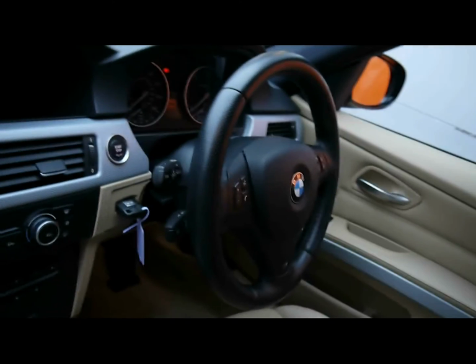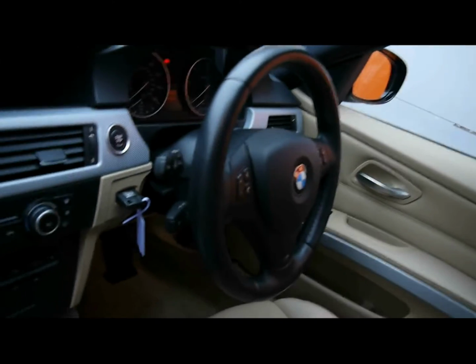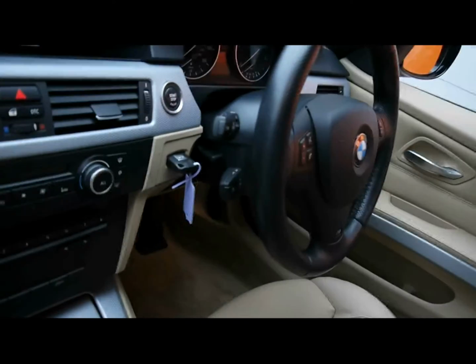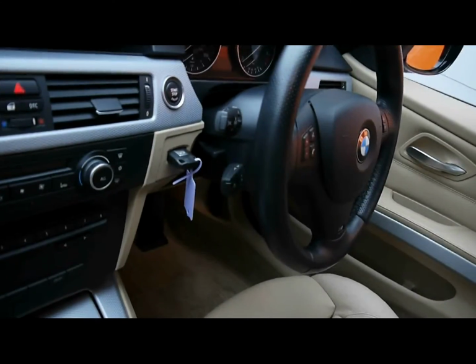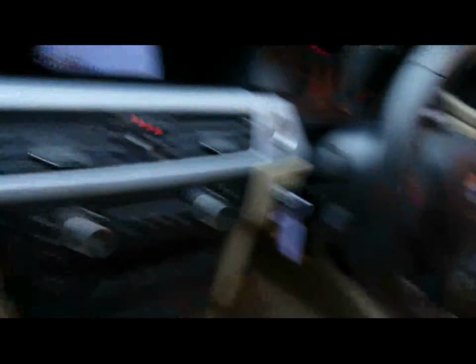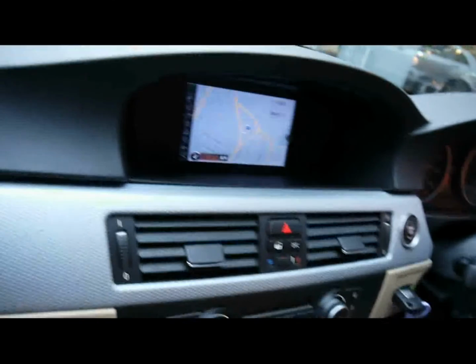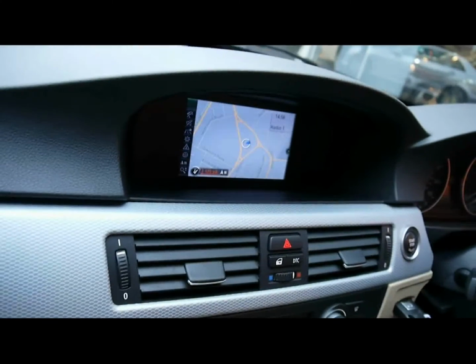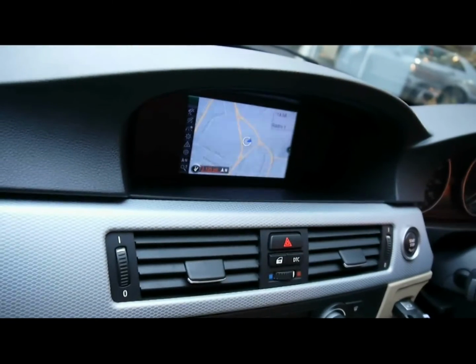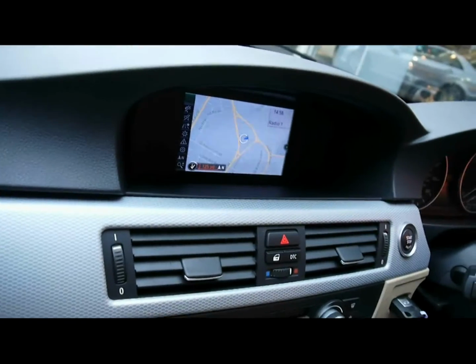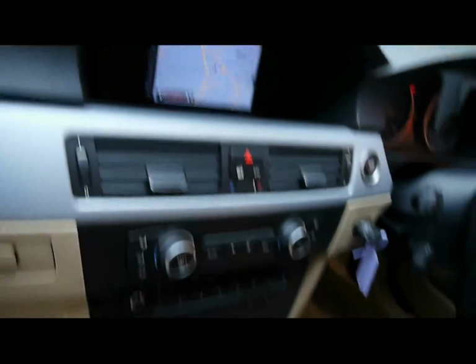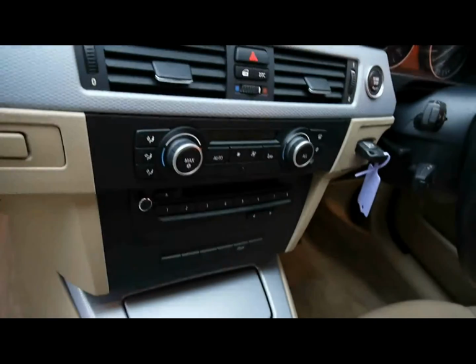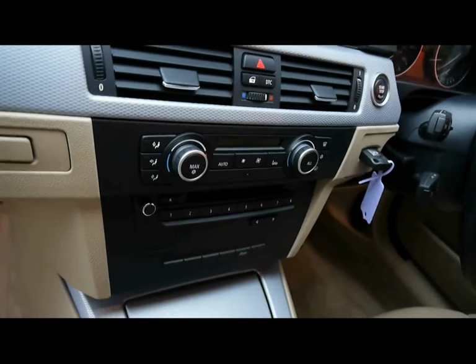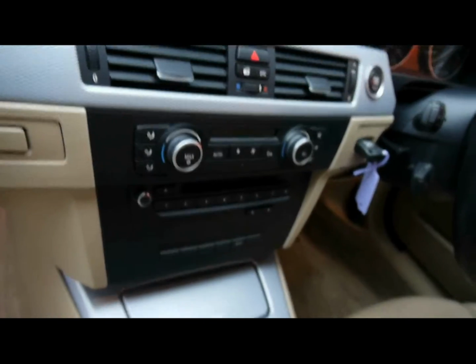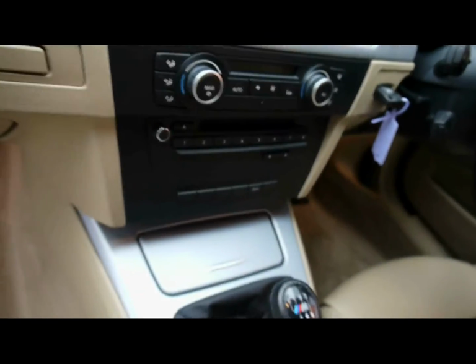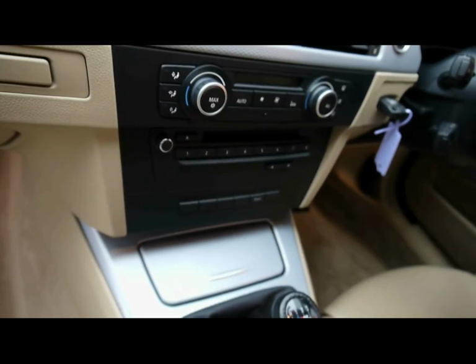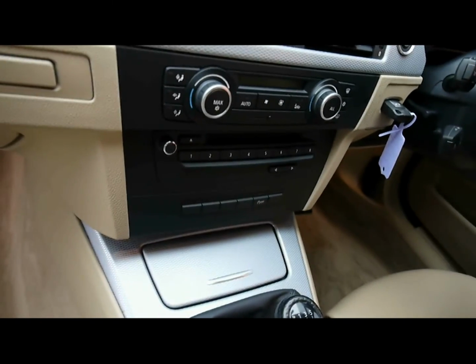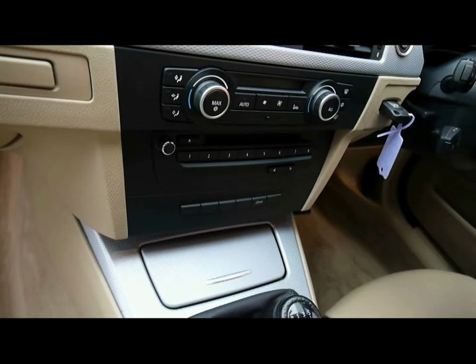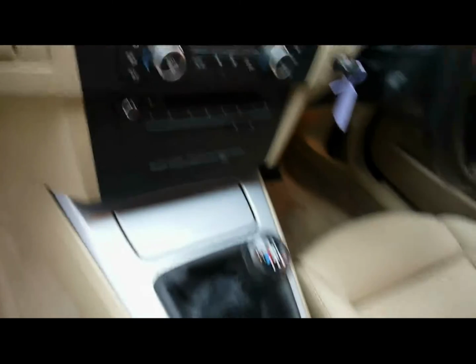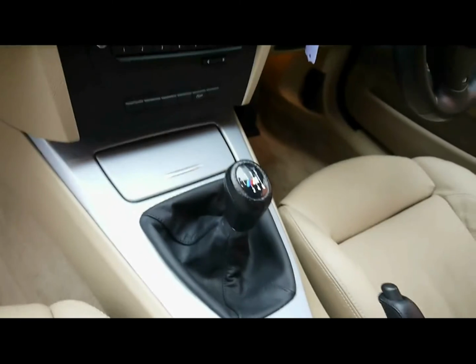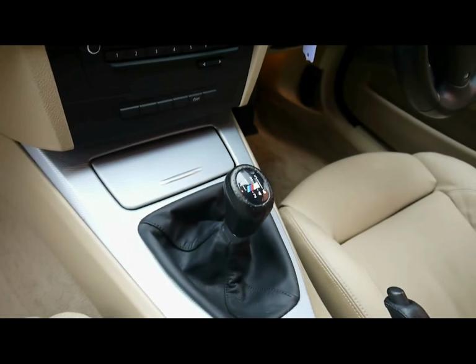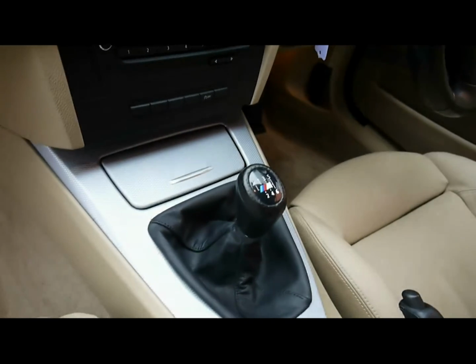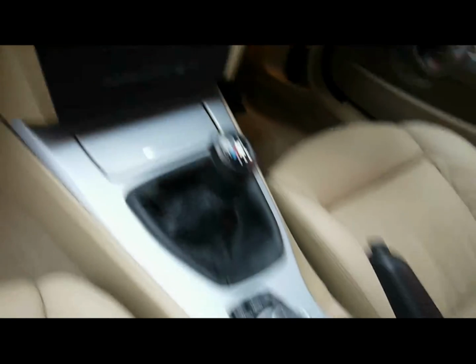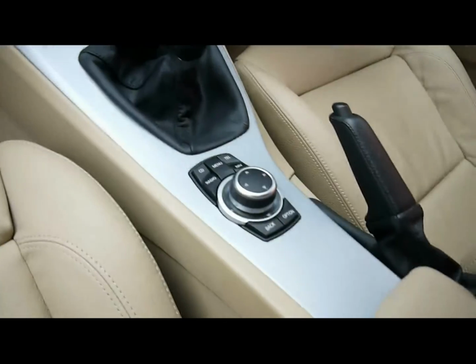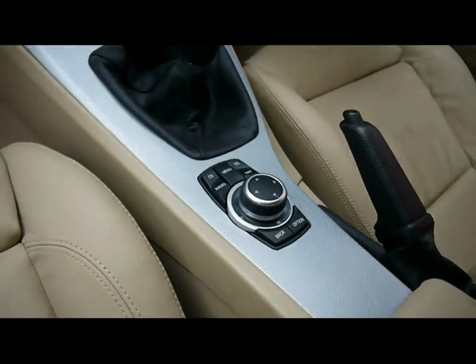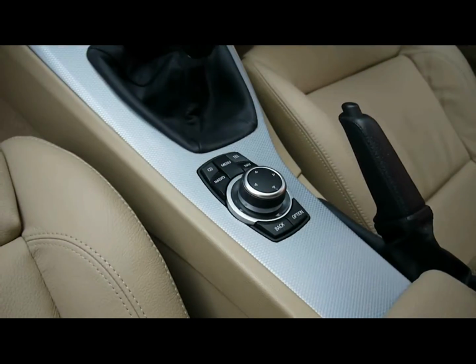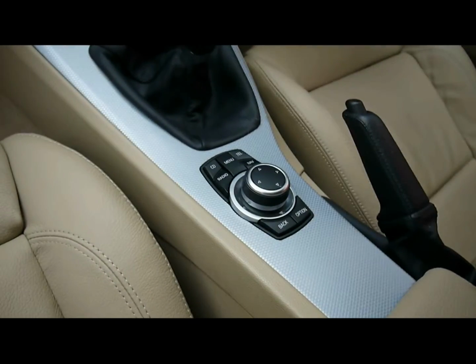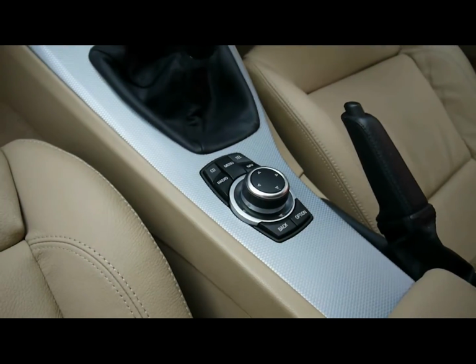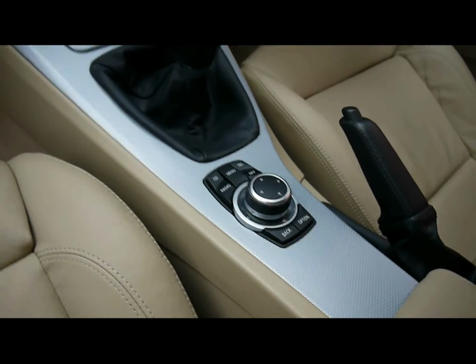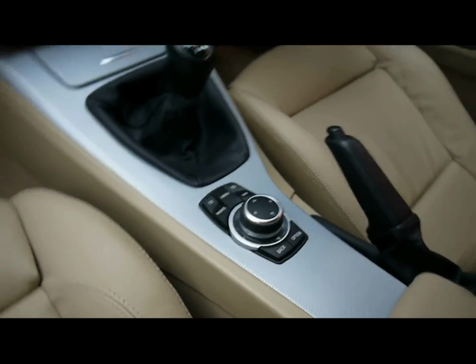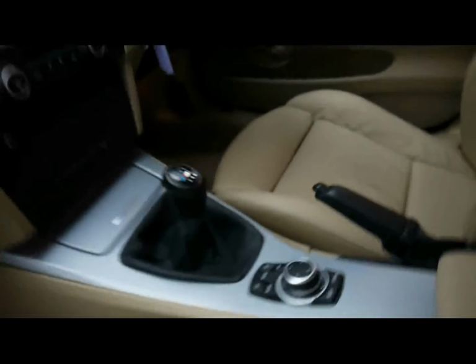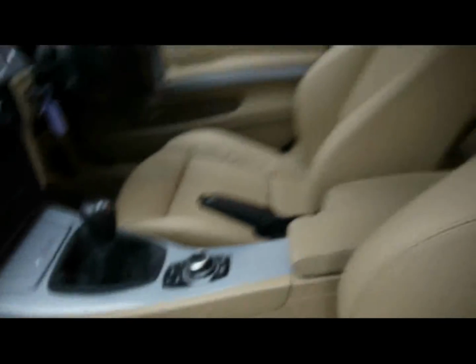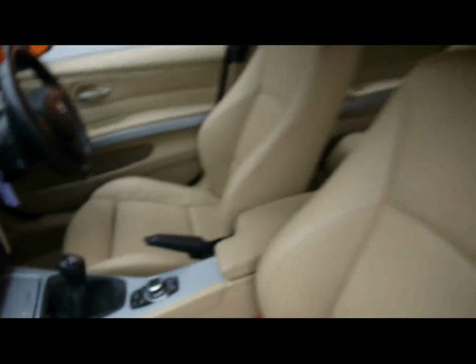Cruise control, a full colour satellite navigation system, dual zone climate control, and a CD radio with auxiliary input. There's a six-speed manual gearbox and BMW drive controls for things like the sat nav and Bluetooth connectivity.